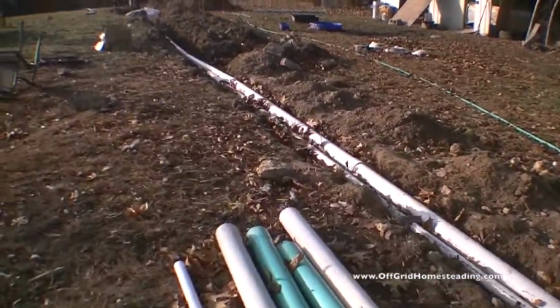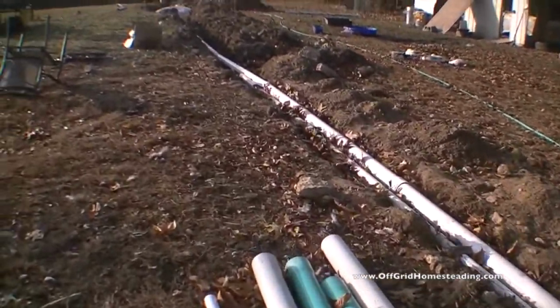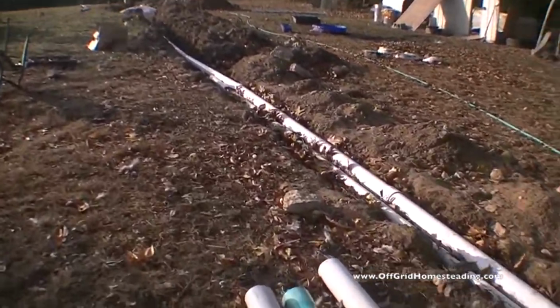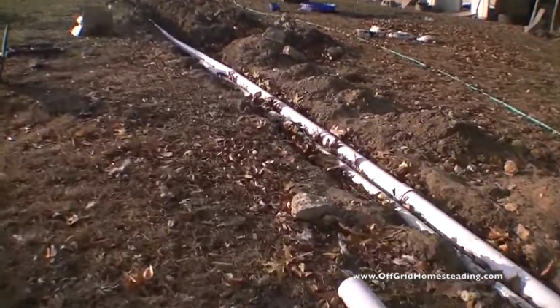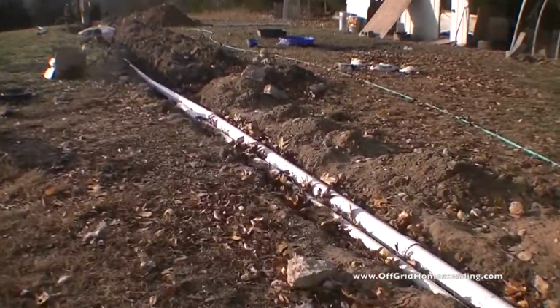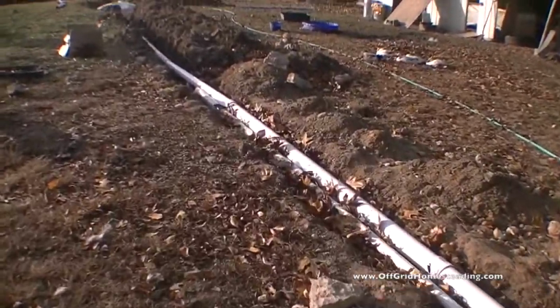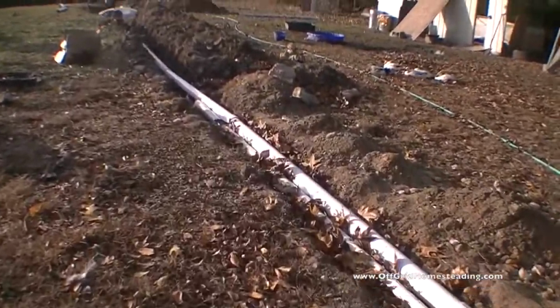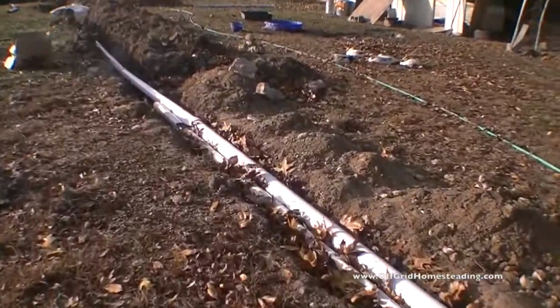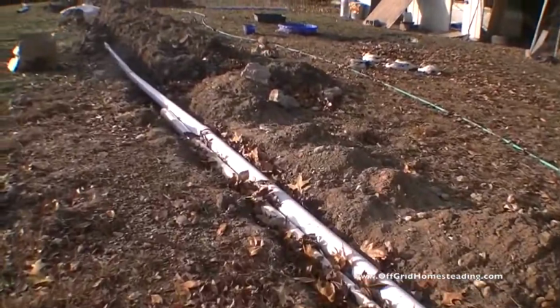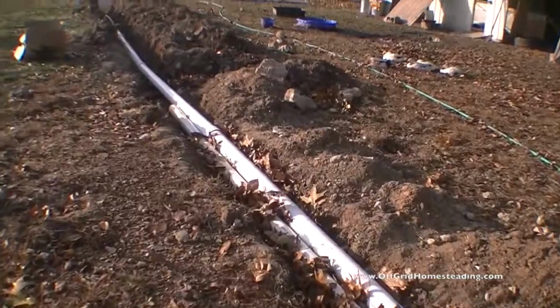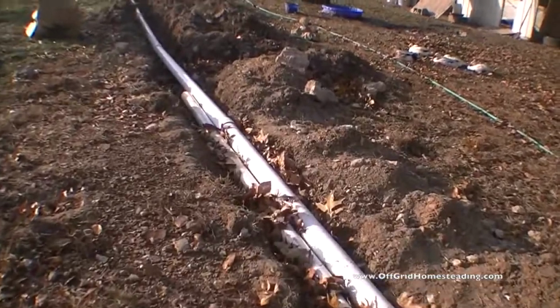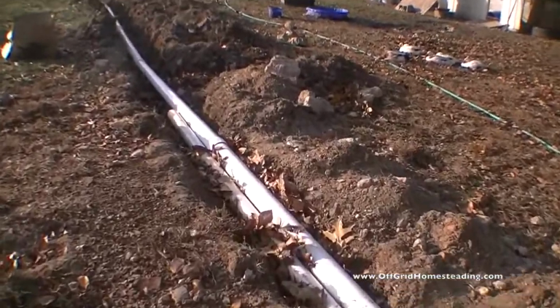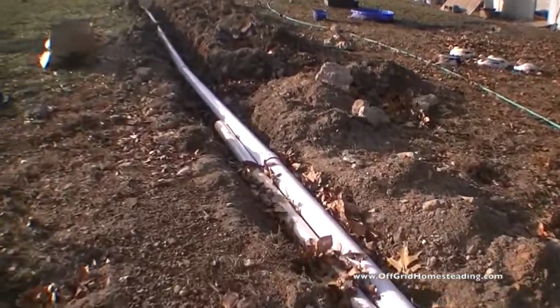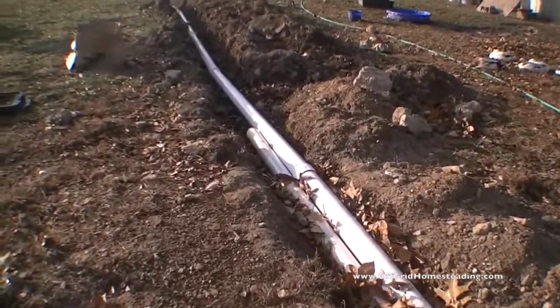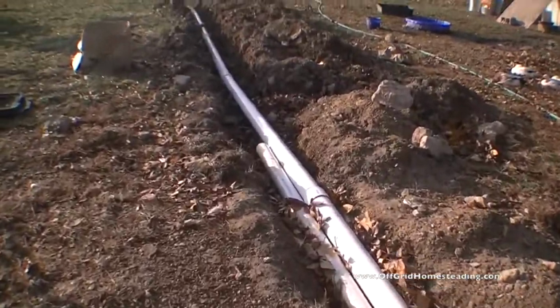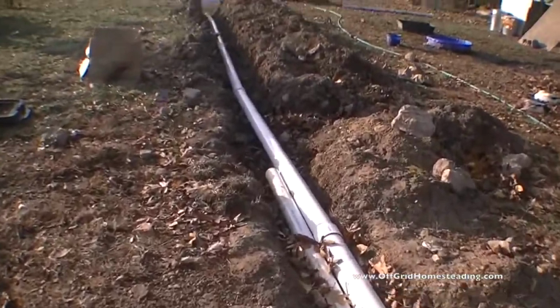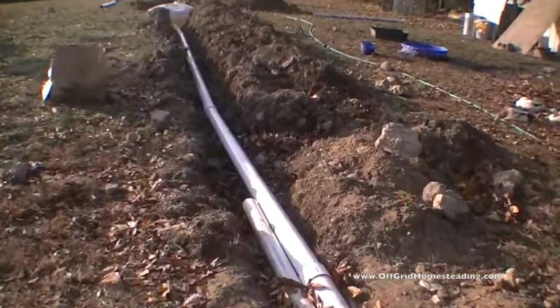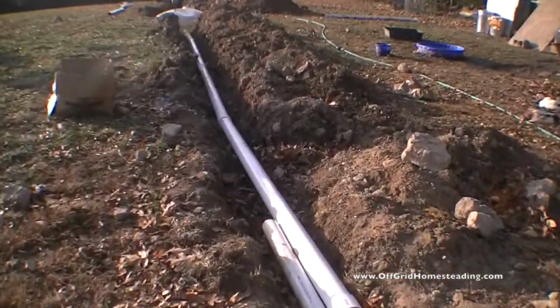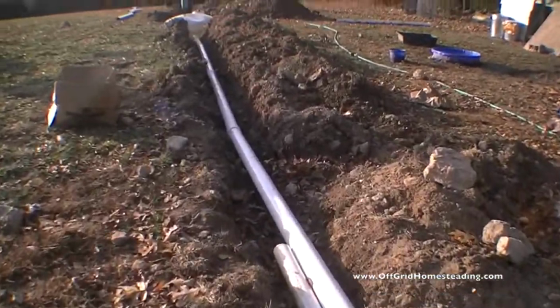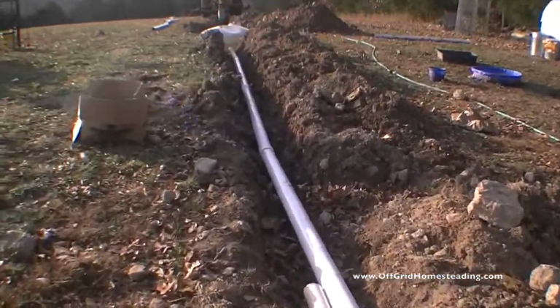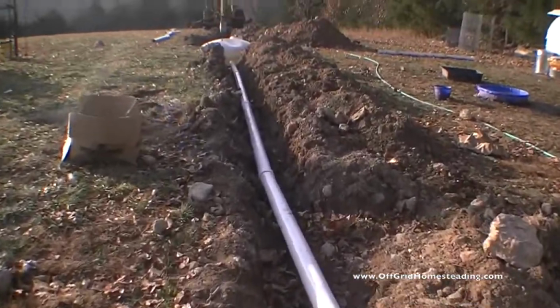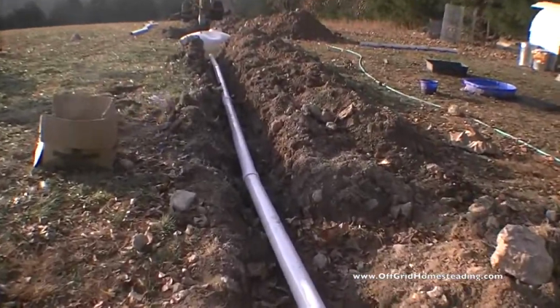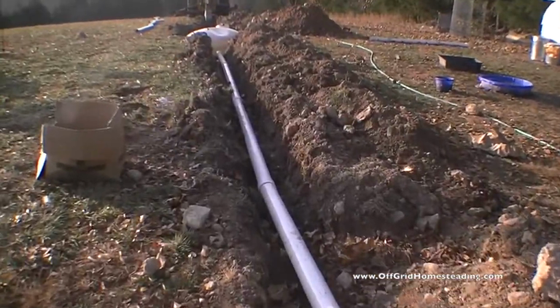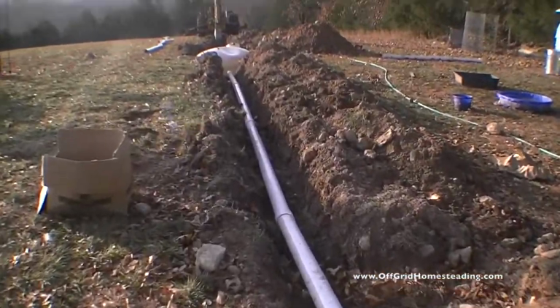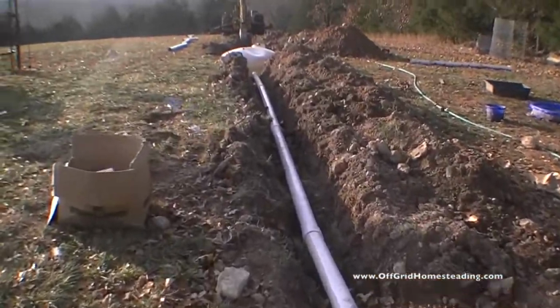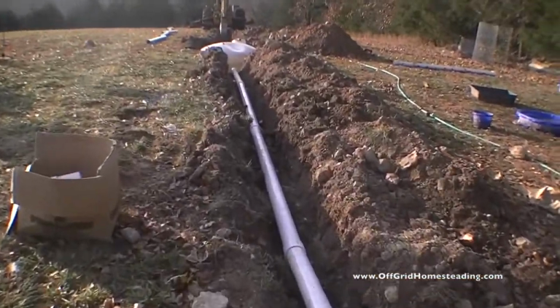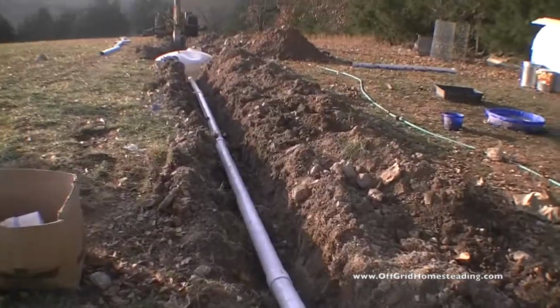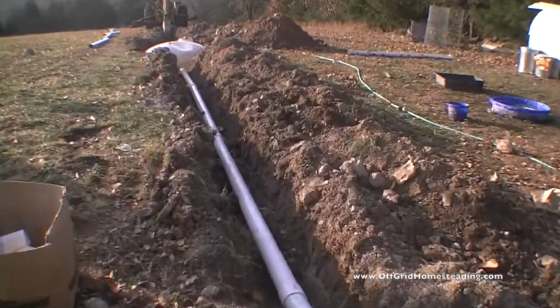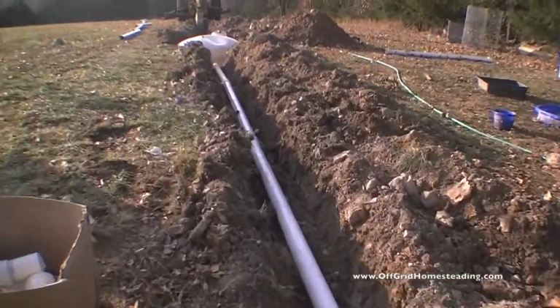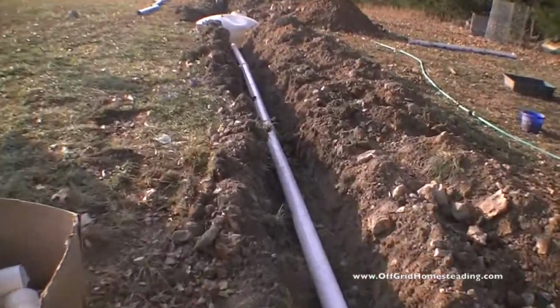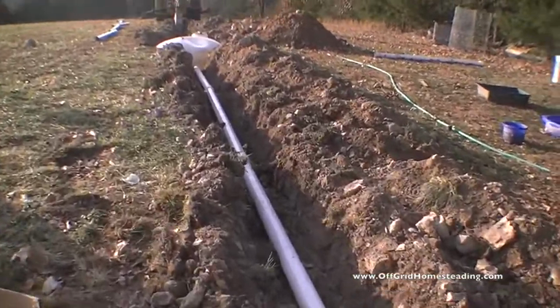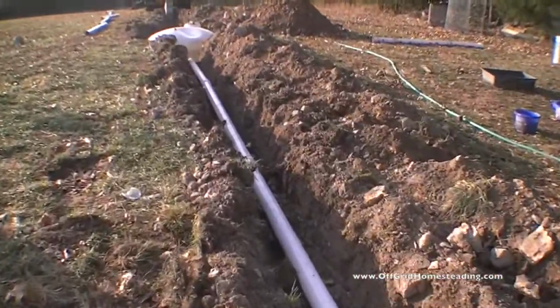So basically we dug this and got this at the right angle here — sloping down all the way to the tank out here.